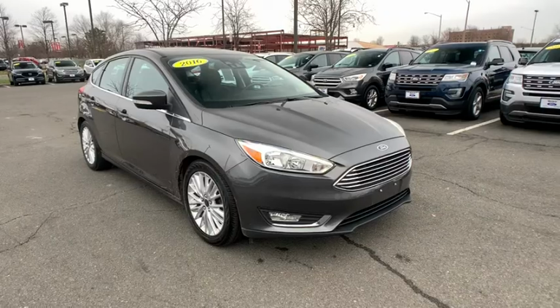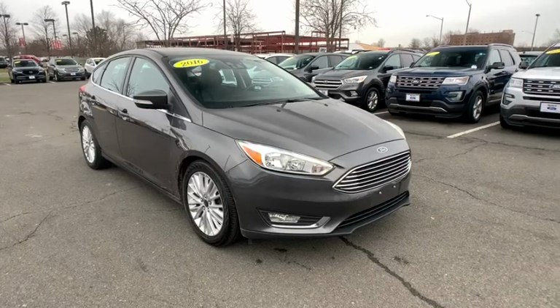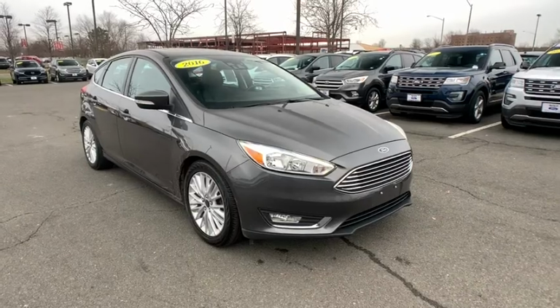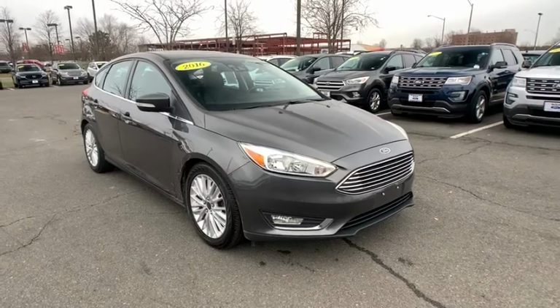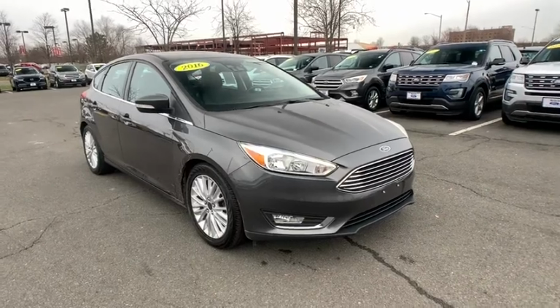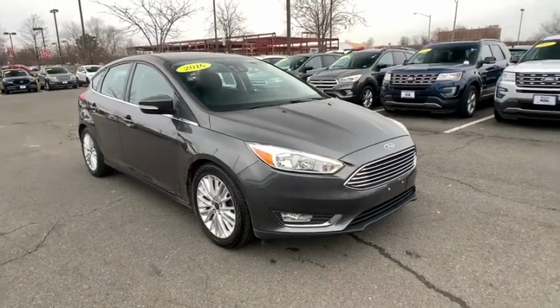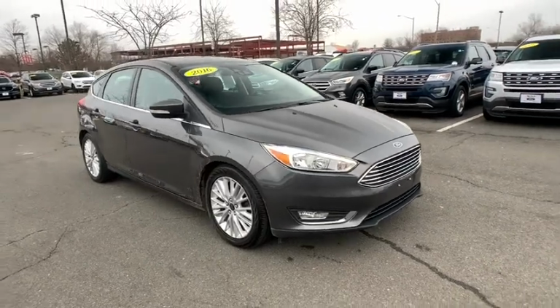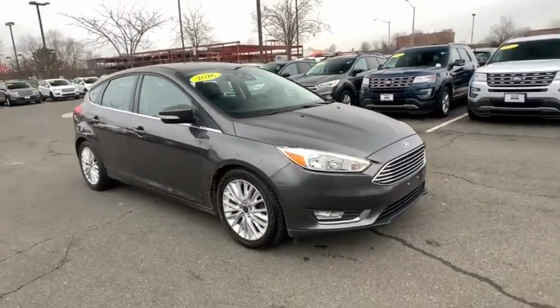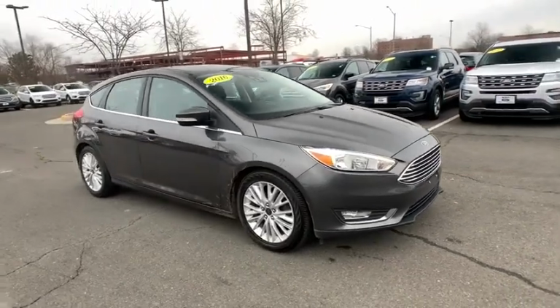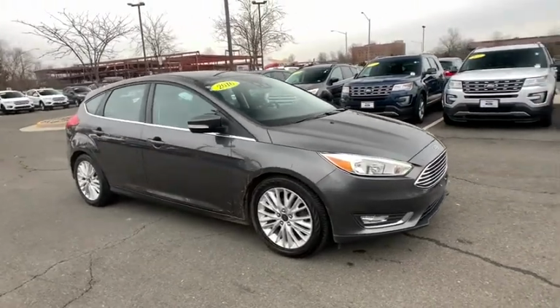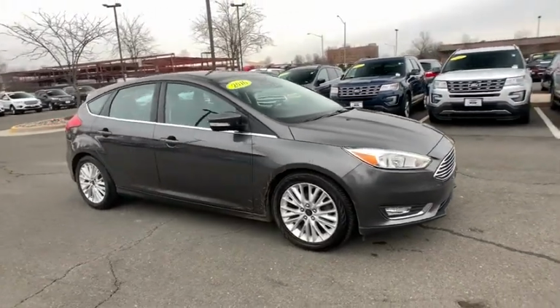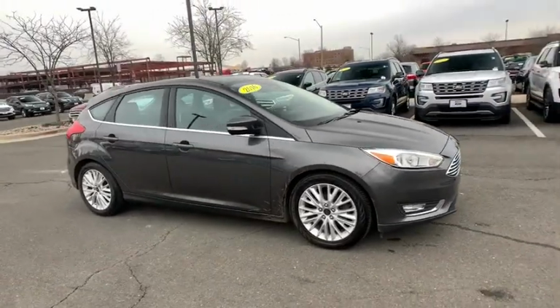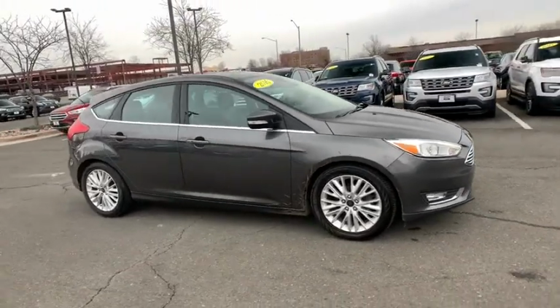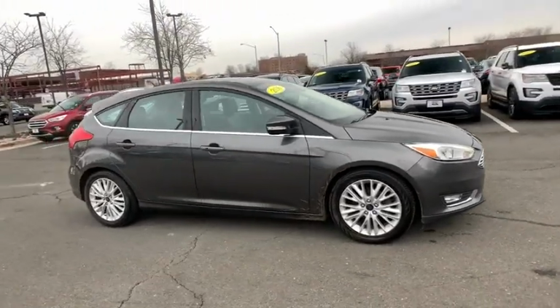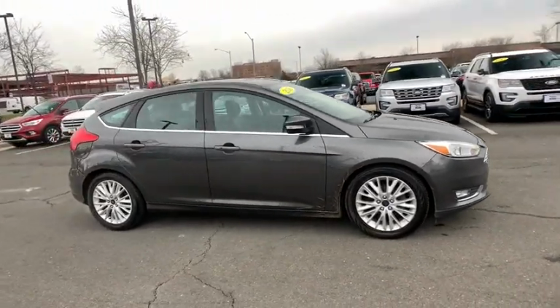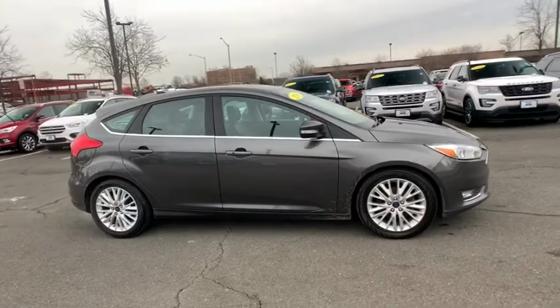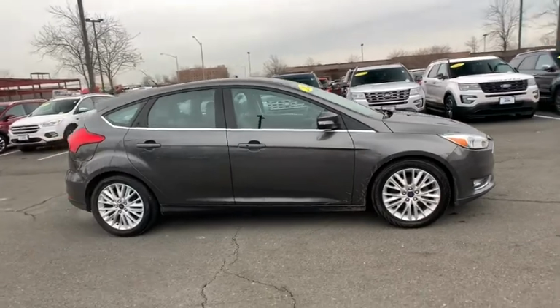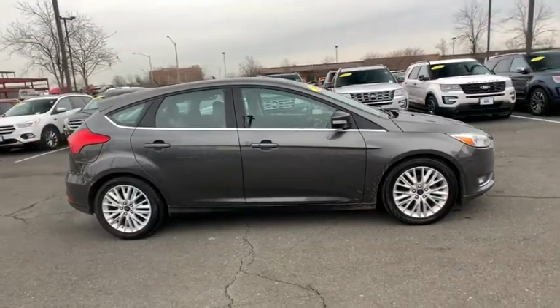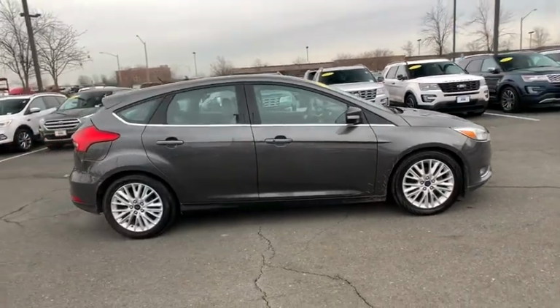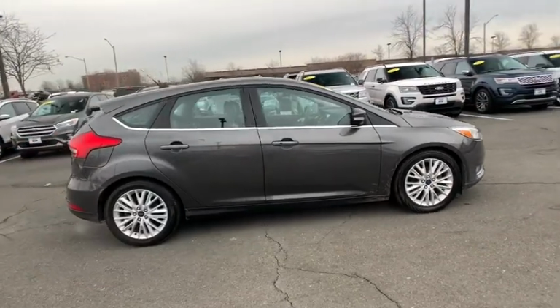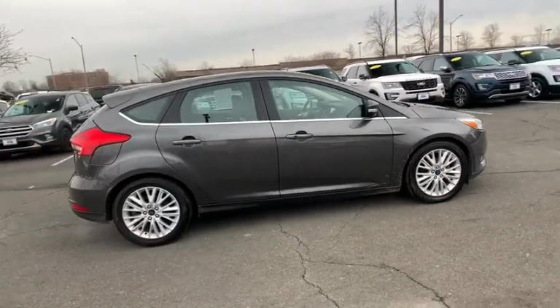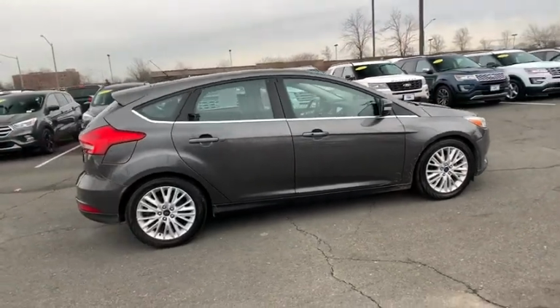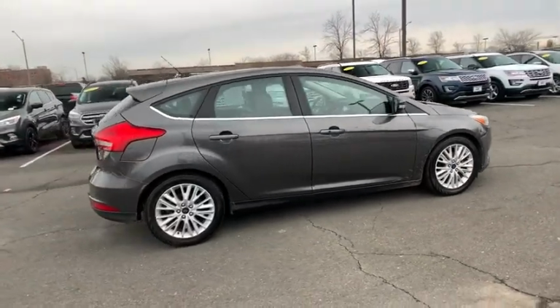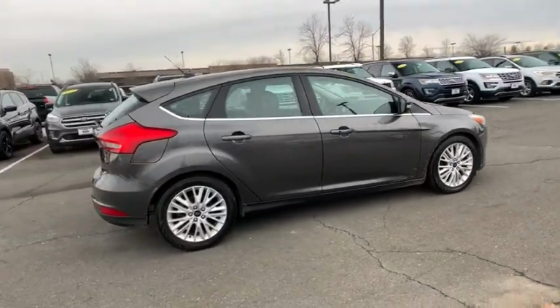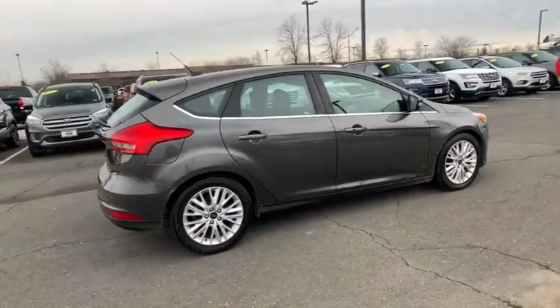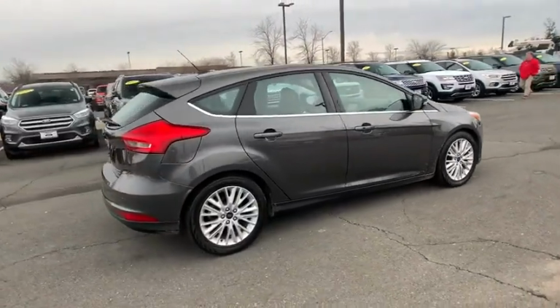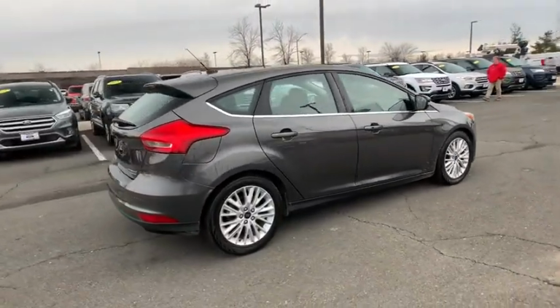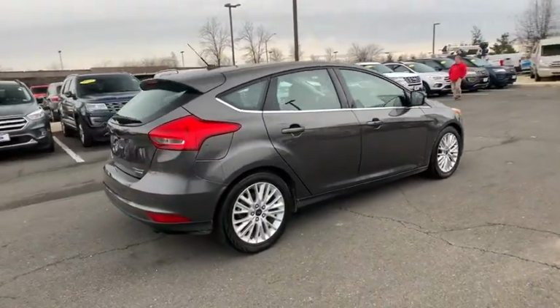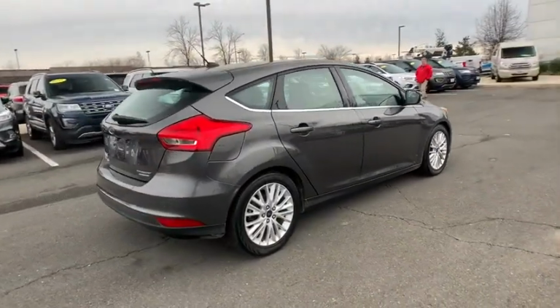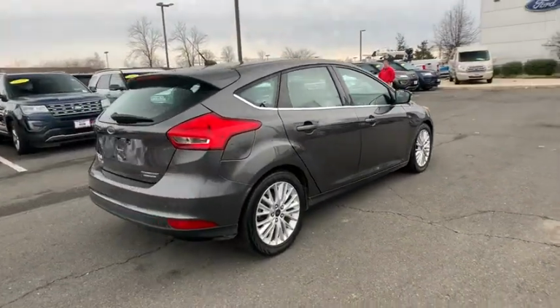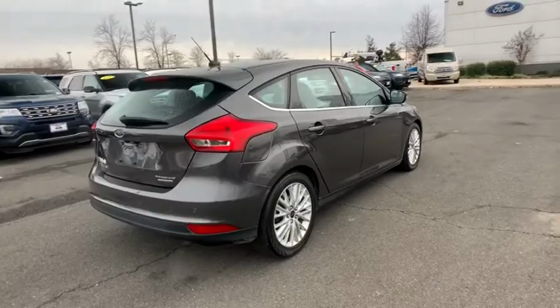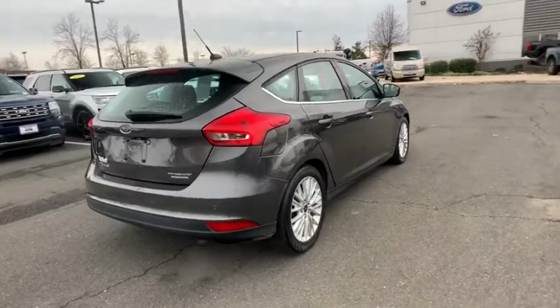Stop by and take a look at the 2016 Ford Focus. Focus has more cool tech, more of what you're looking for. From any point of view, more than meets the eye.